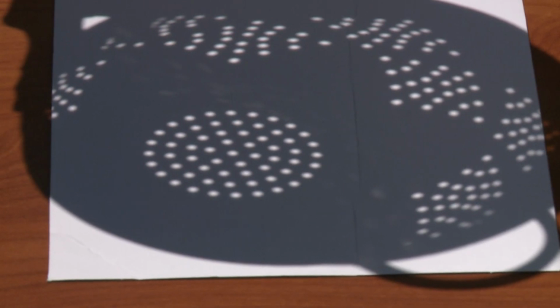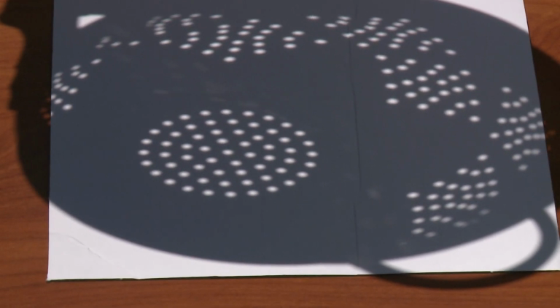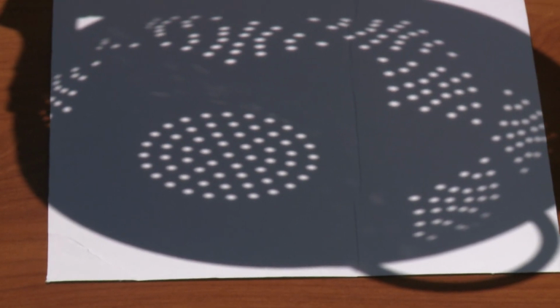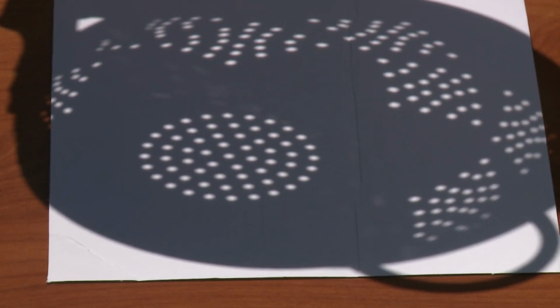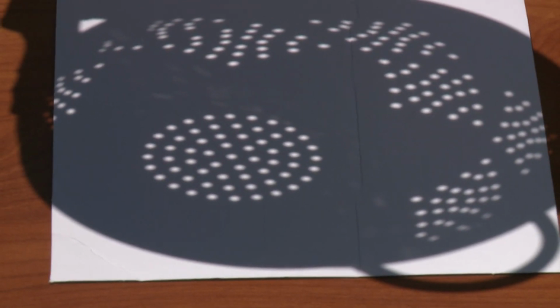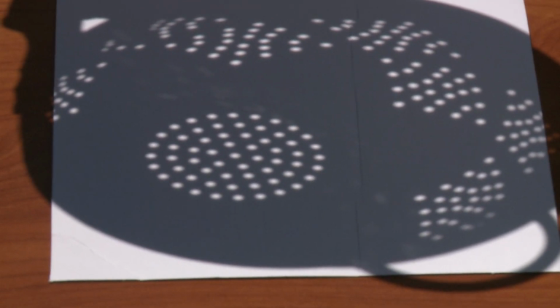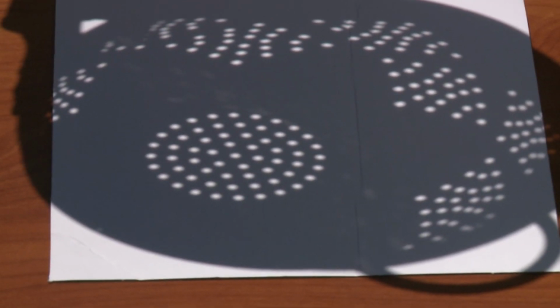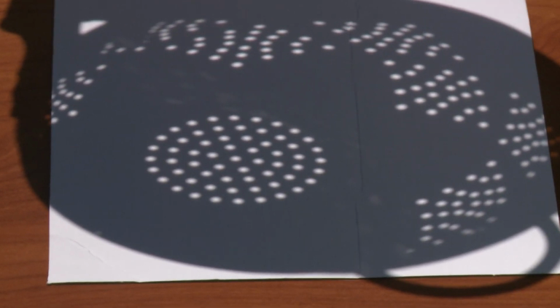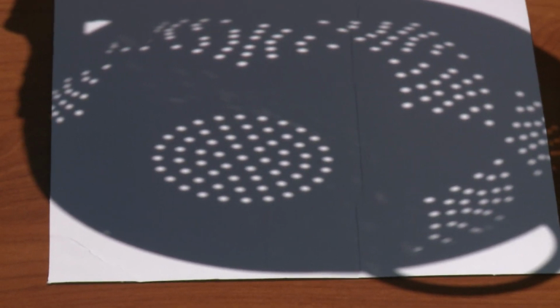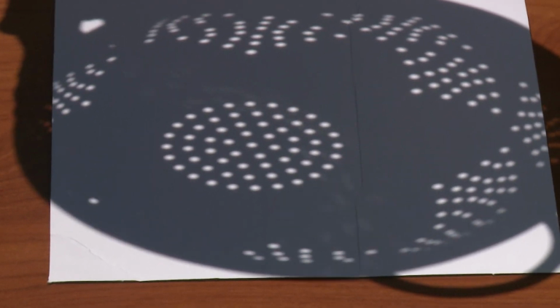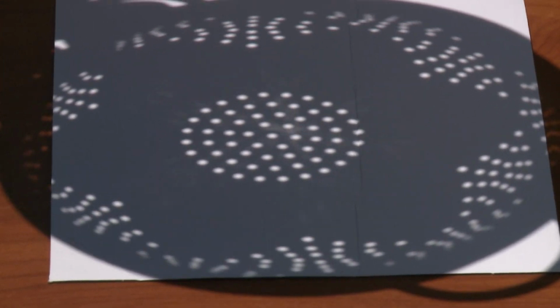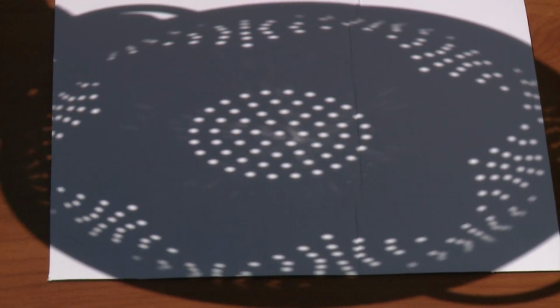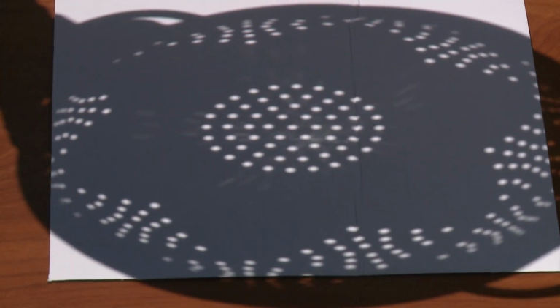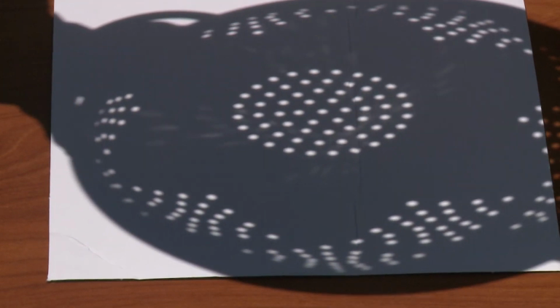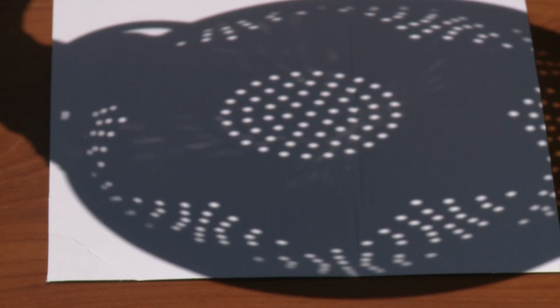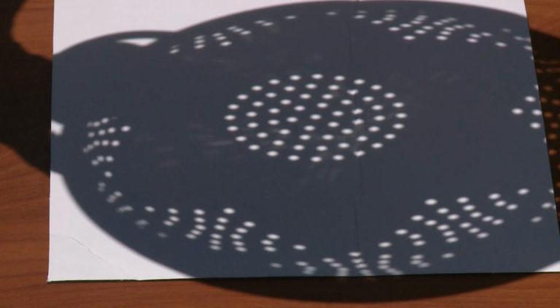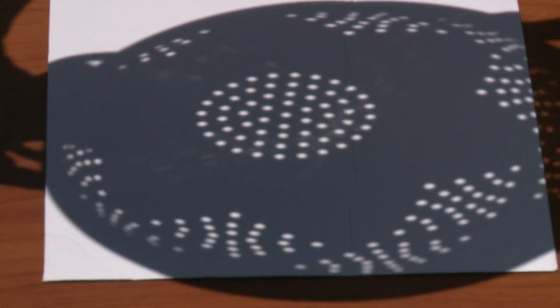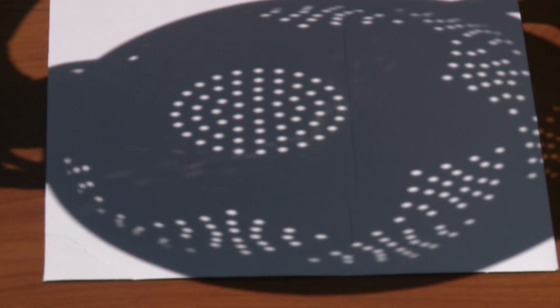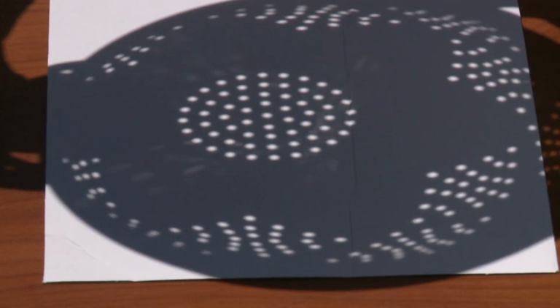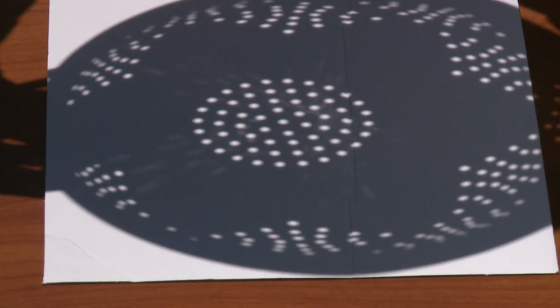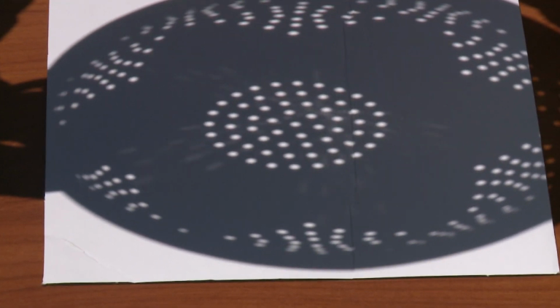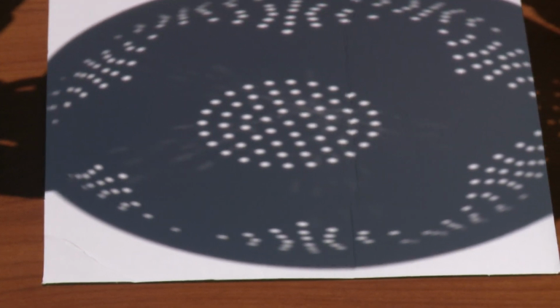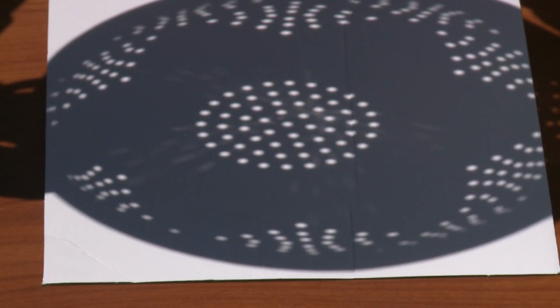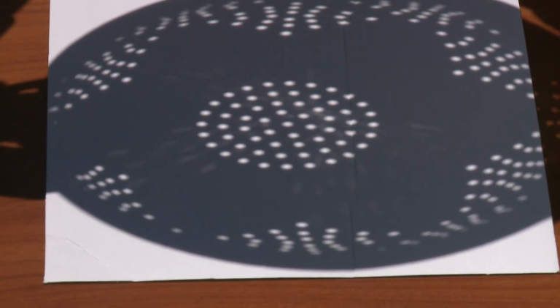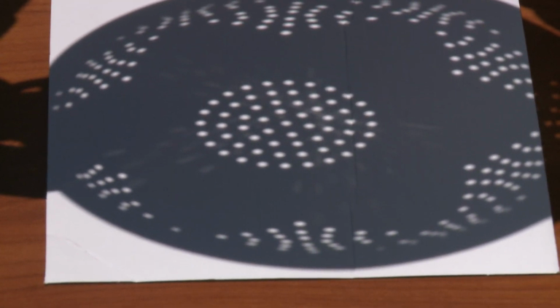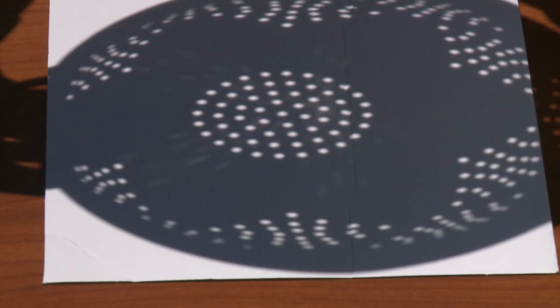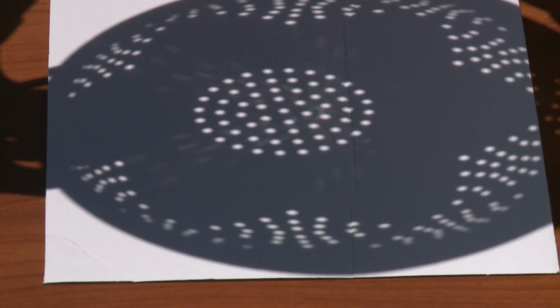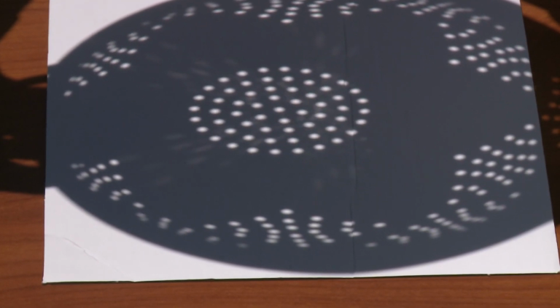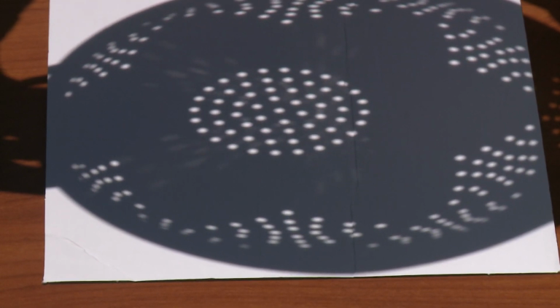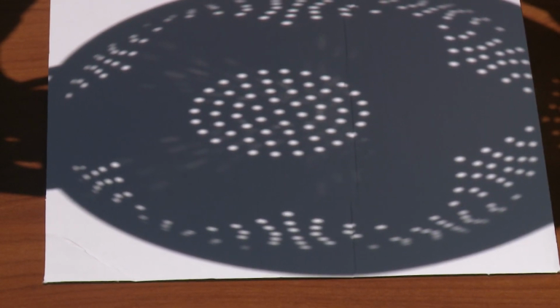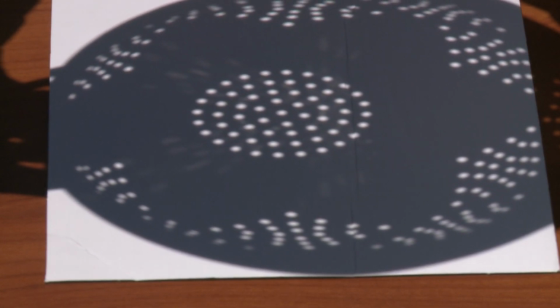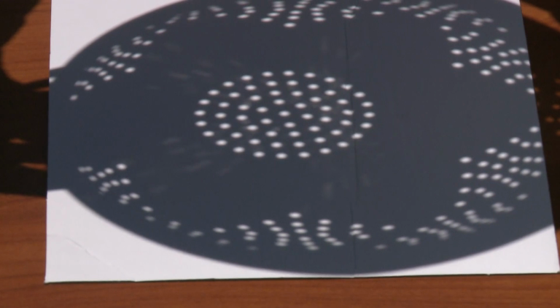Once the eclipse is total and the moon has completely covered the sun, you can look at it with your naked eye, but only until it starts moving again. Then look away and use your equipment or special techniques.